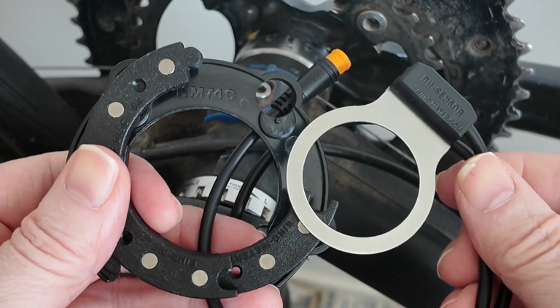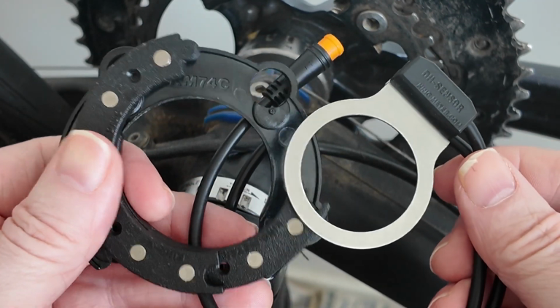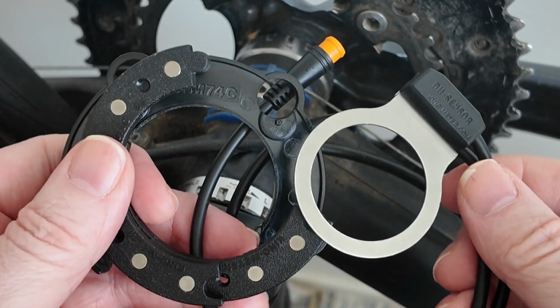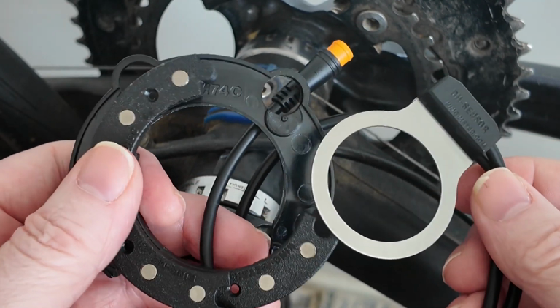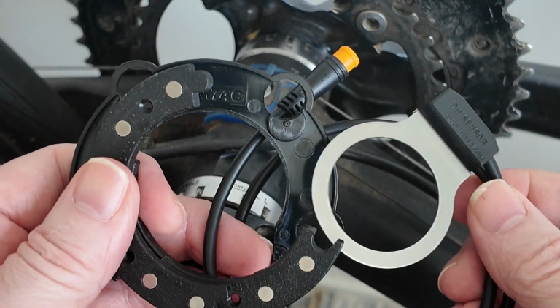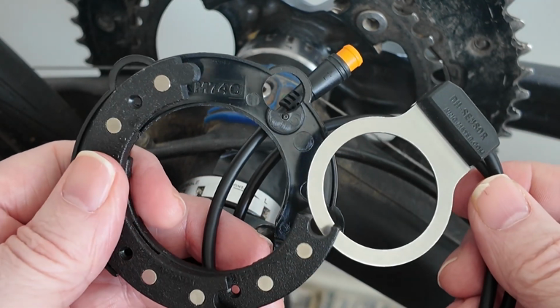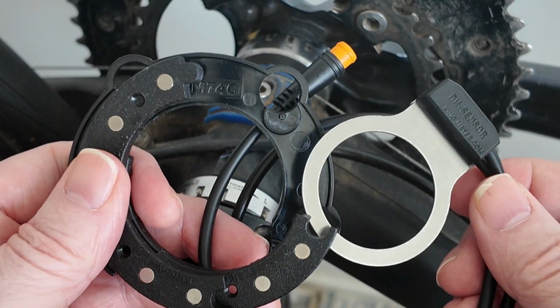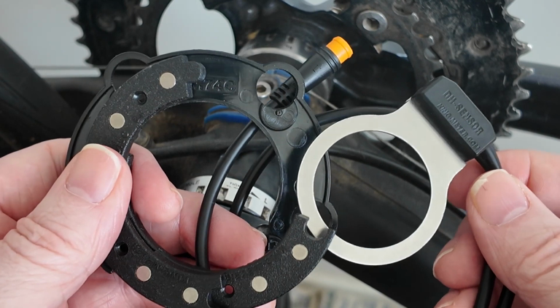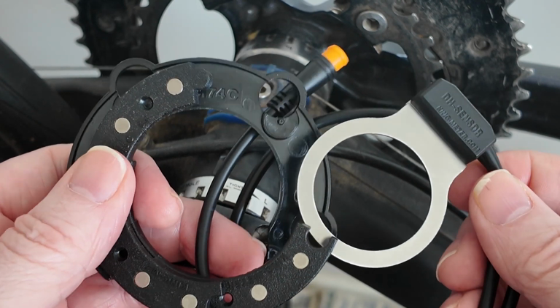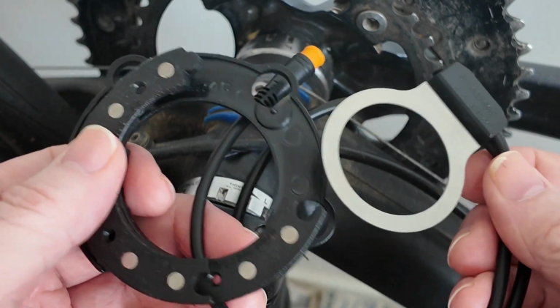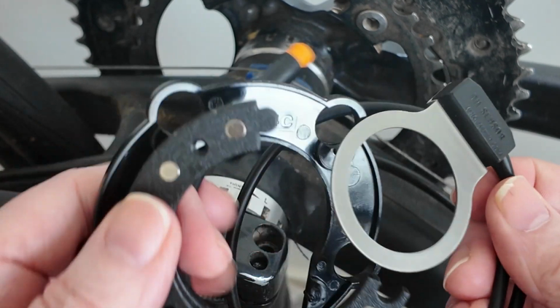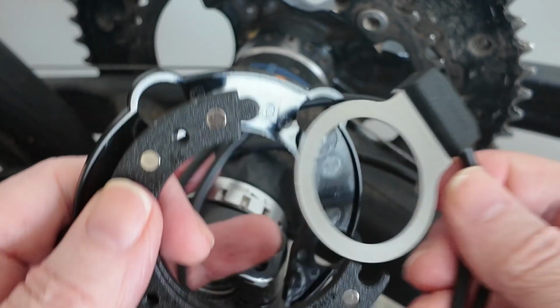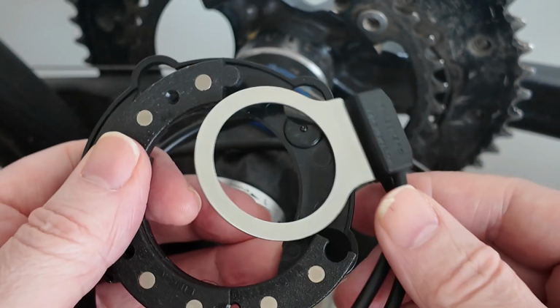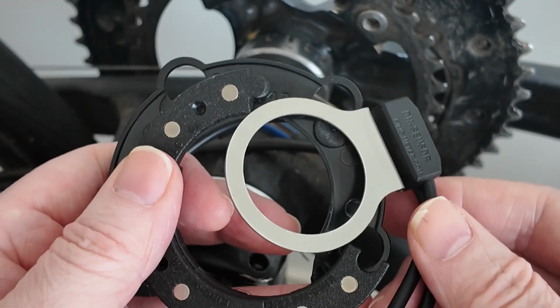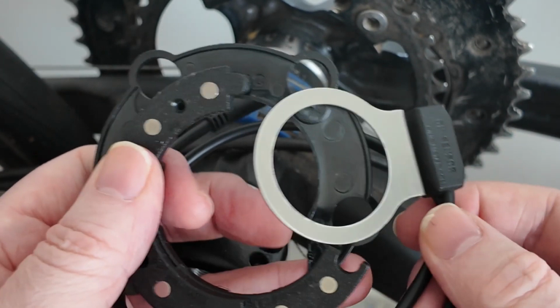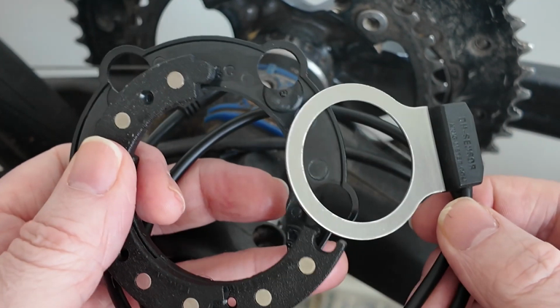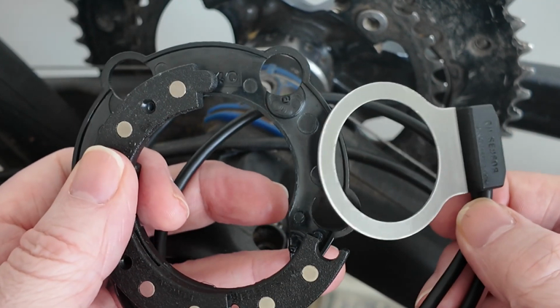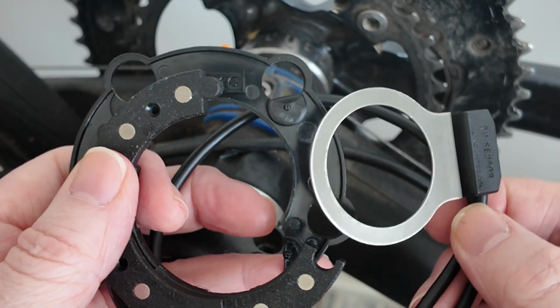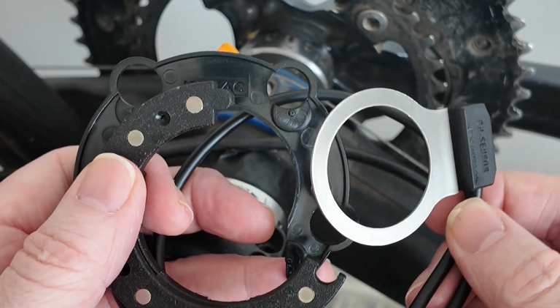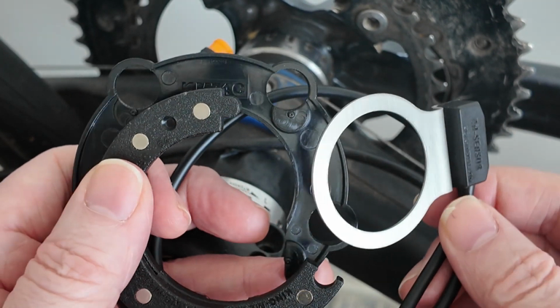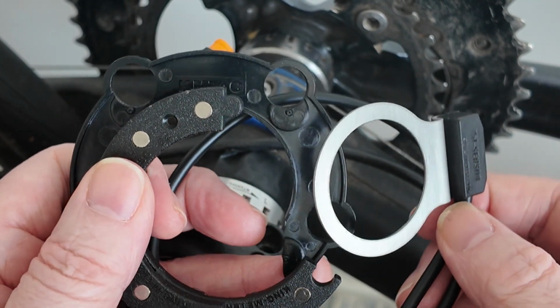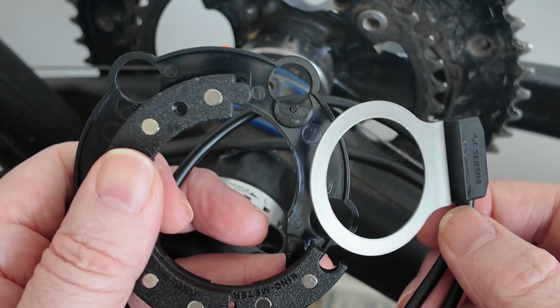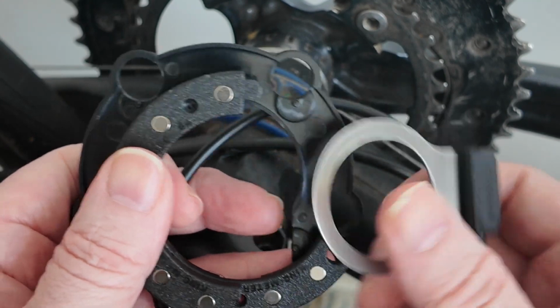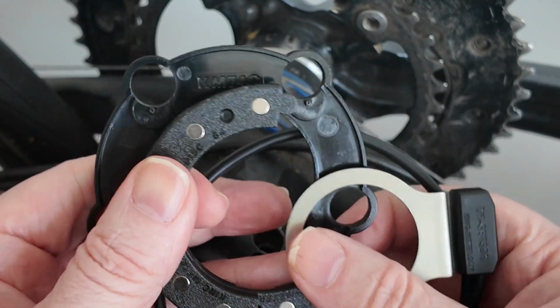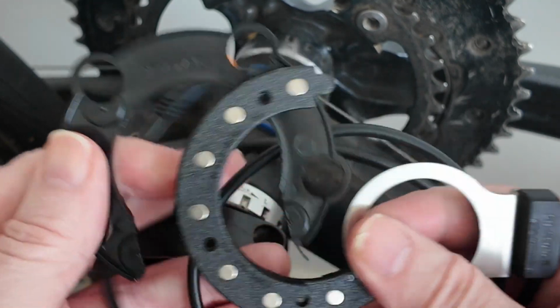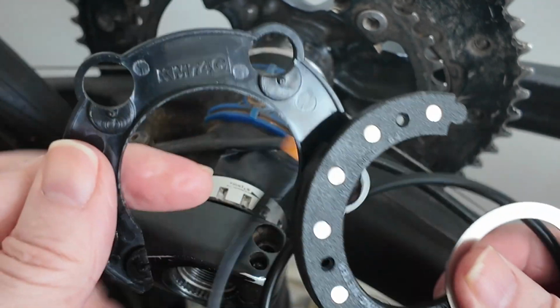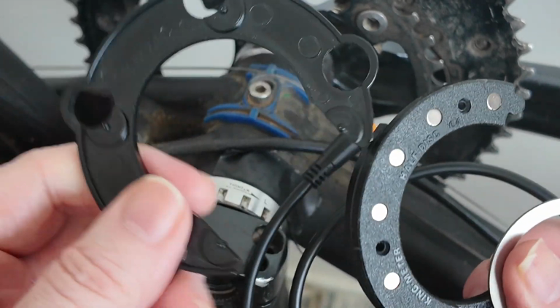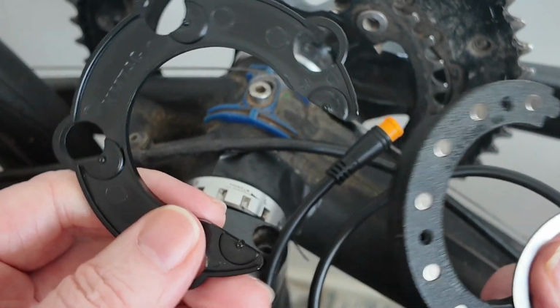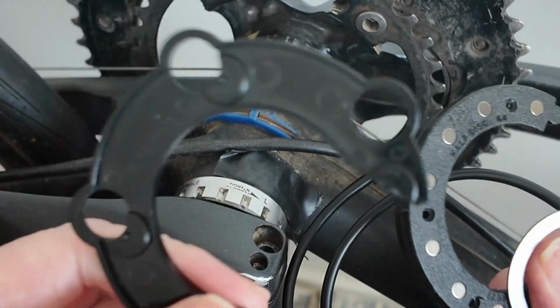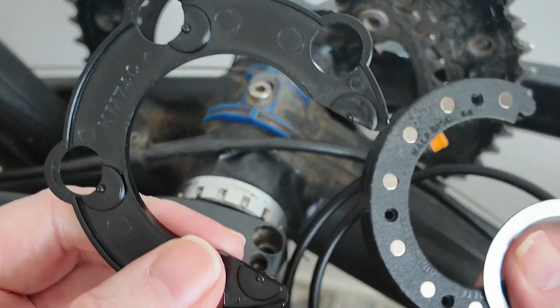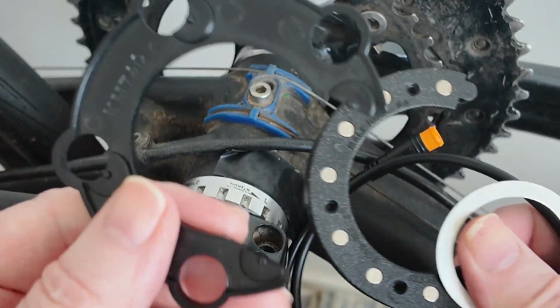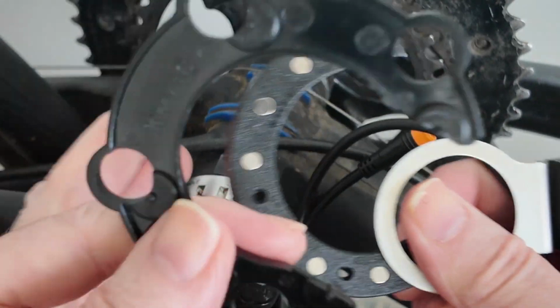This is the one Yossi Power recommended, but as I've found out, it will only fit 64mm or 74mm chainrings — and for 74mm, it has to be five bolts.